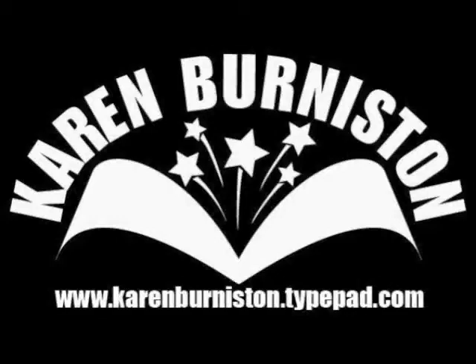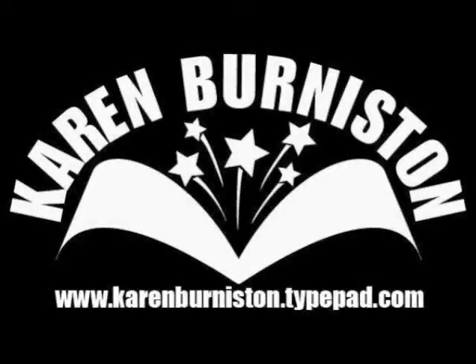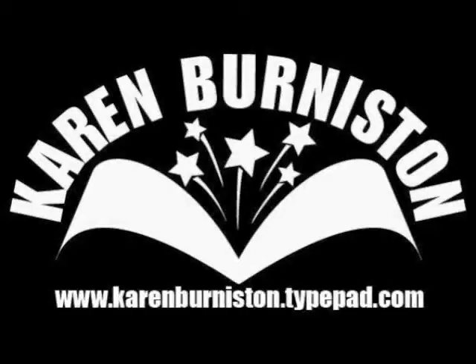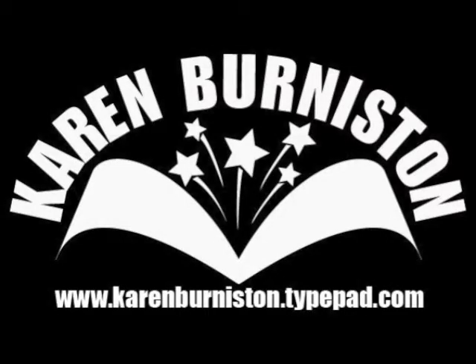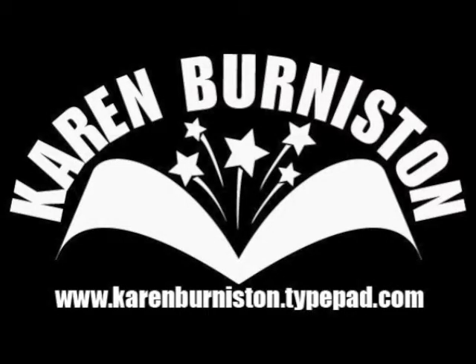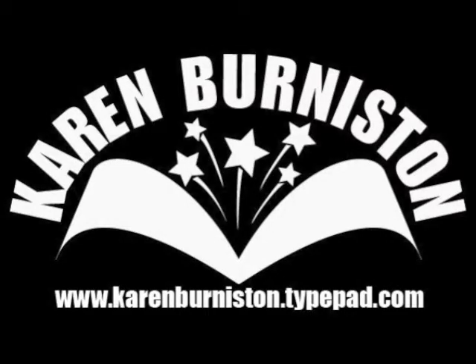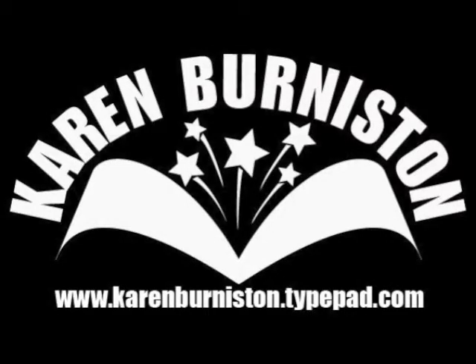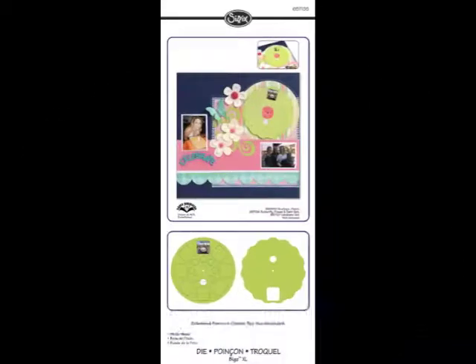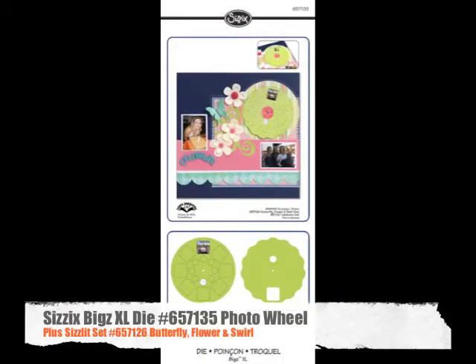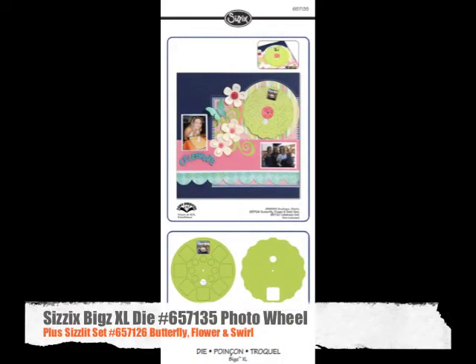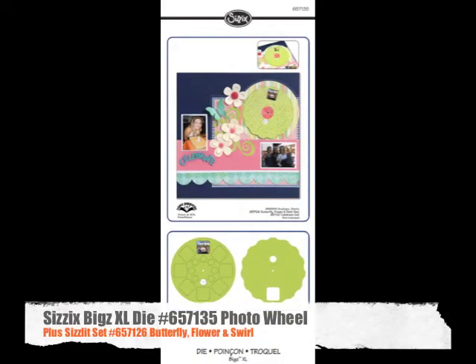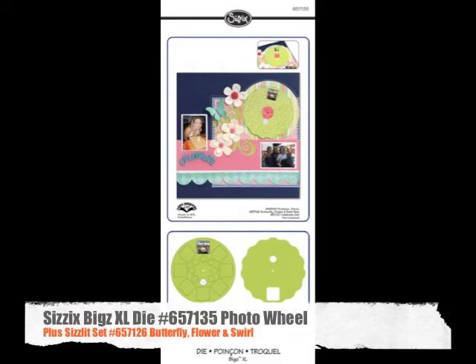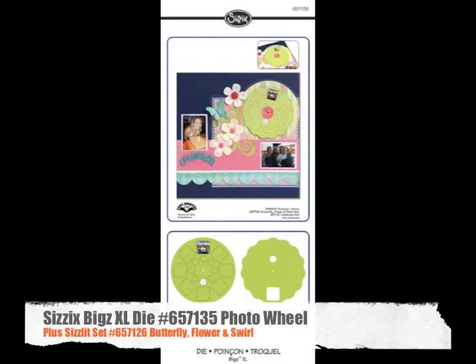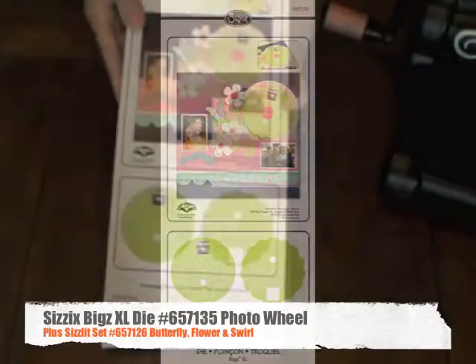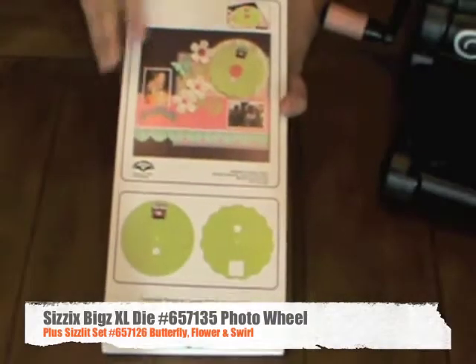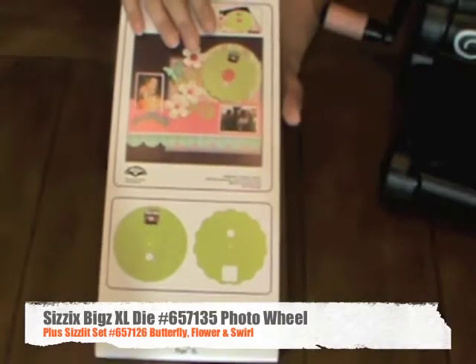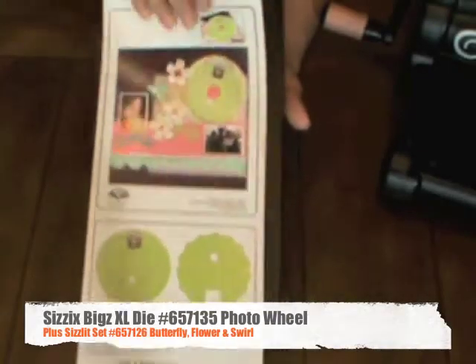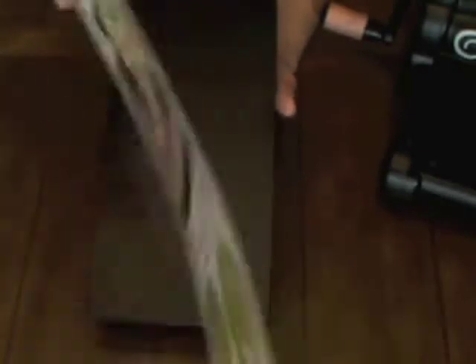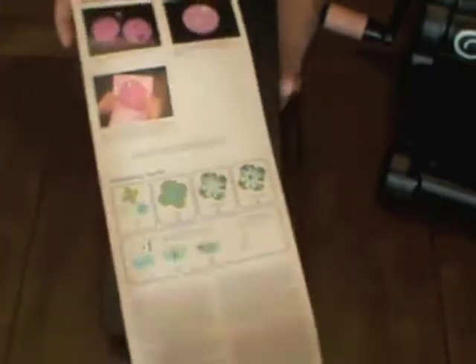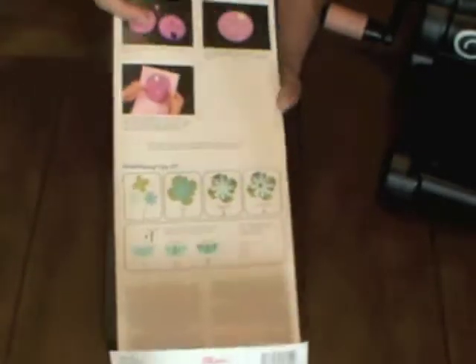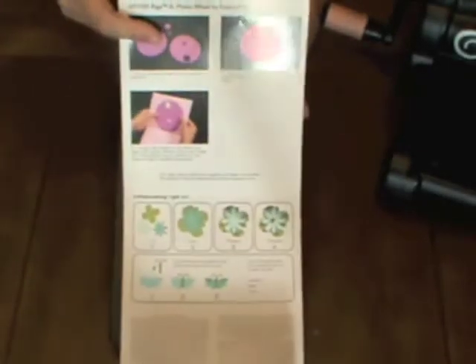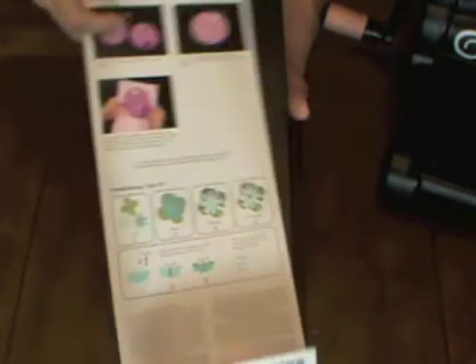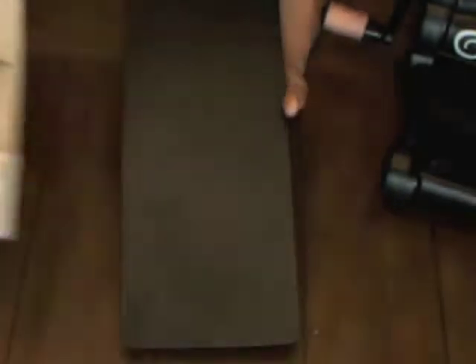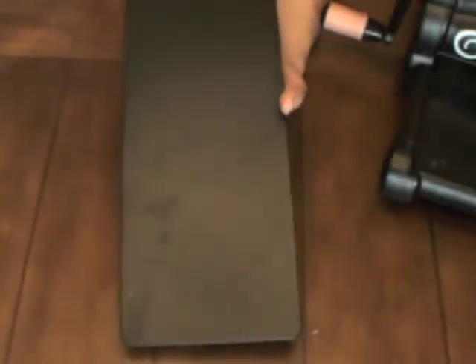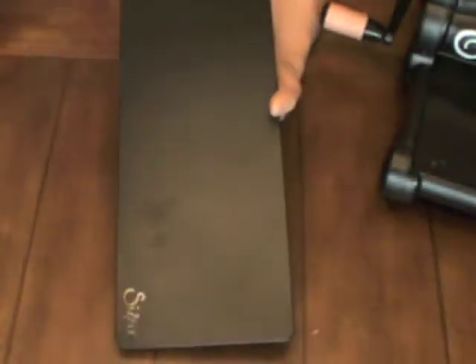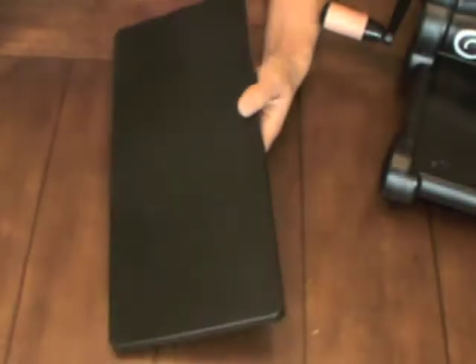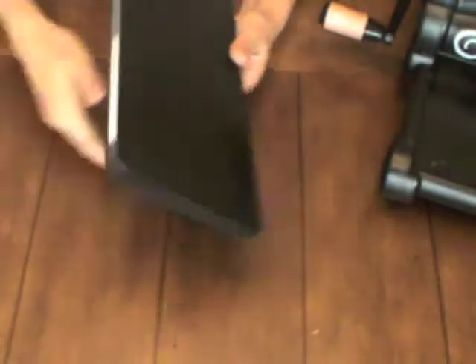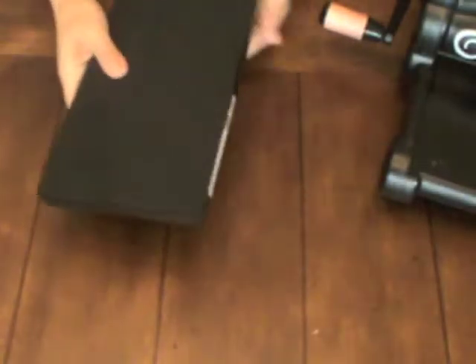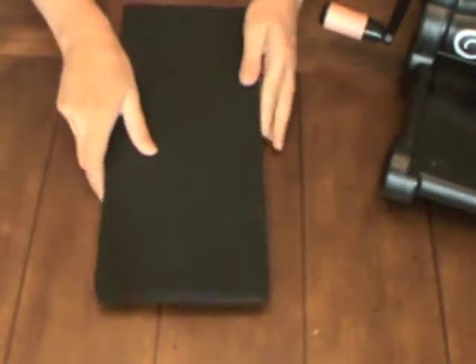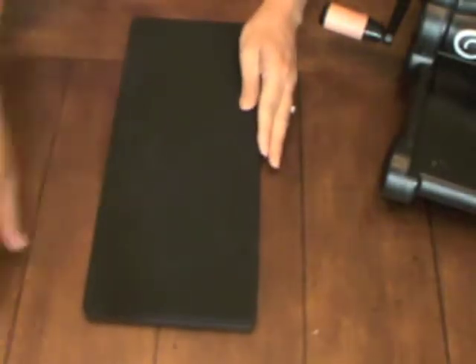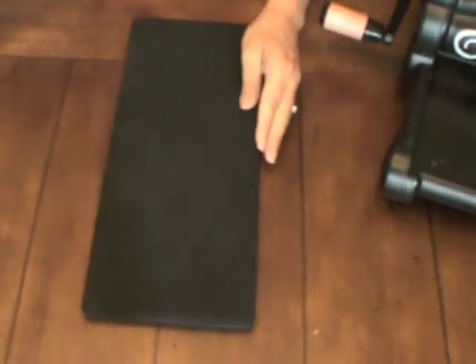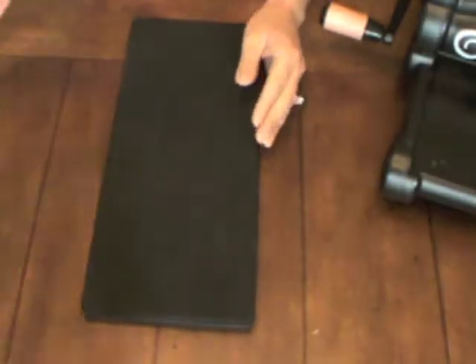Hi, I'm Karen Burniston here with a video tutorial for how to assemble the Sizzix Biggs XL photo wheel die. The die itself comes with step-by-step picture instructions inside the packaging, and it is a Biggs XL size.